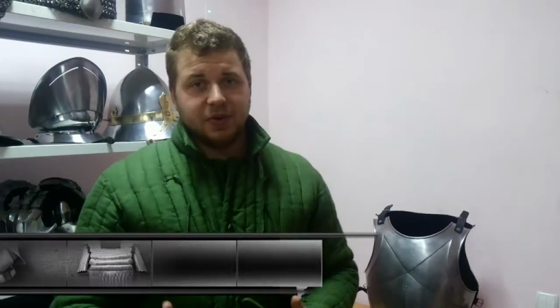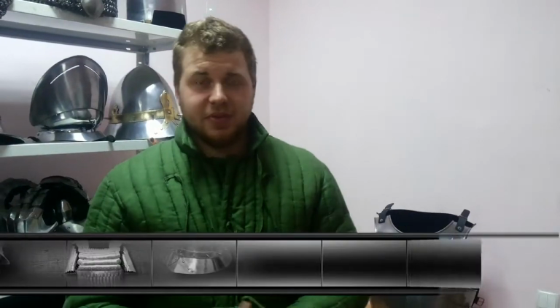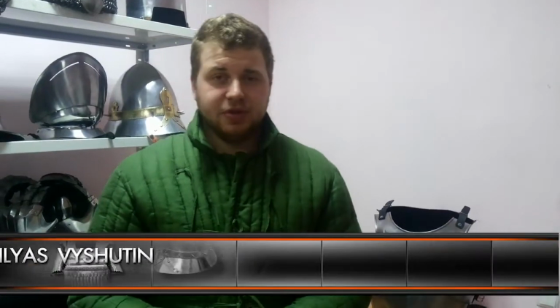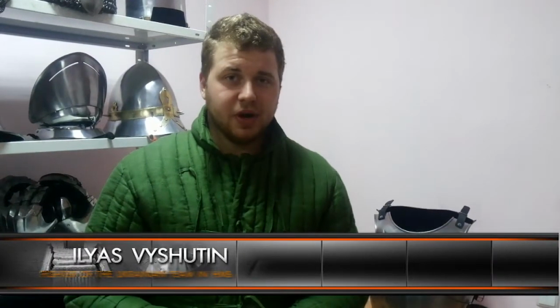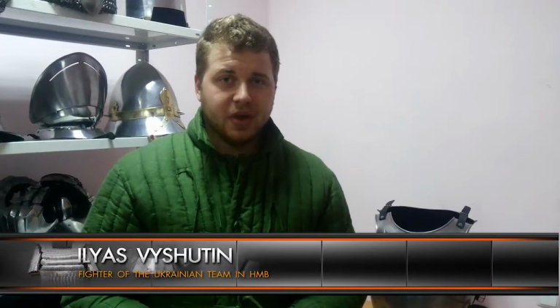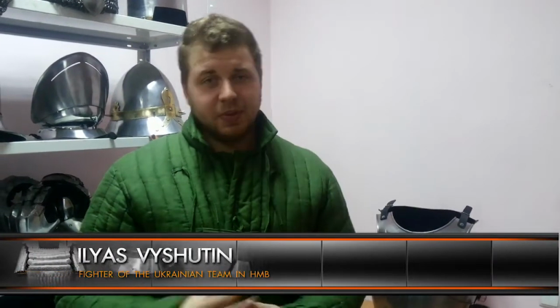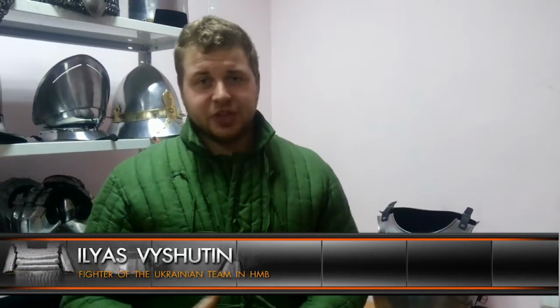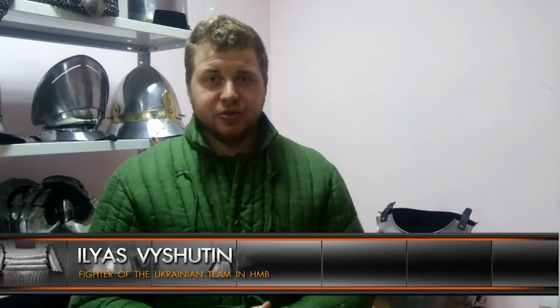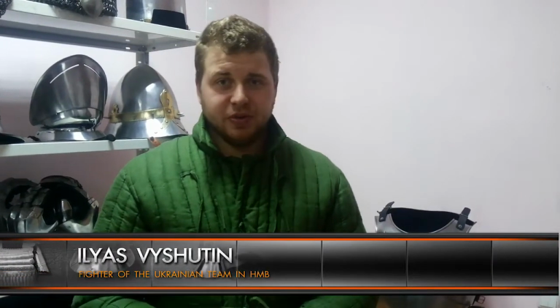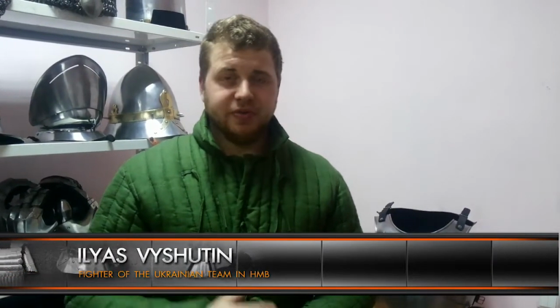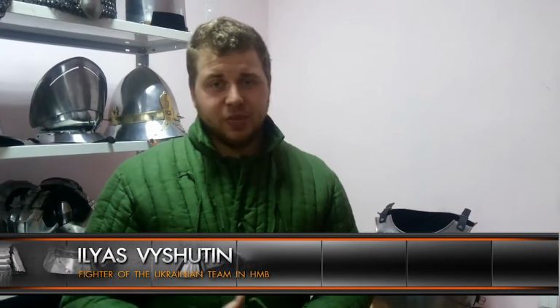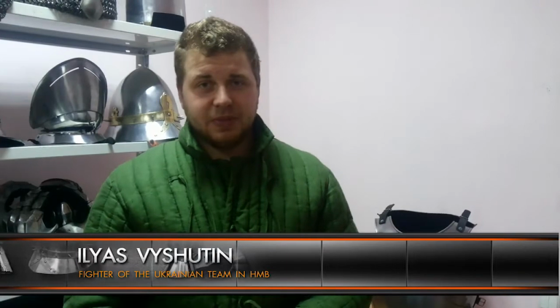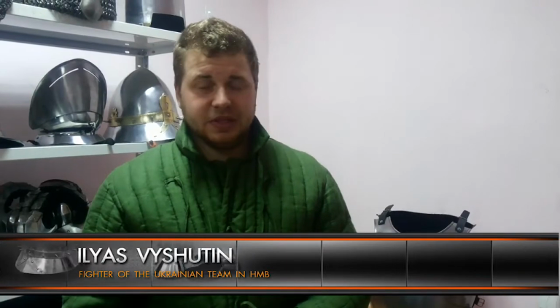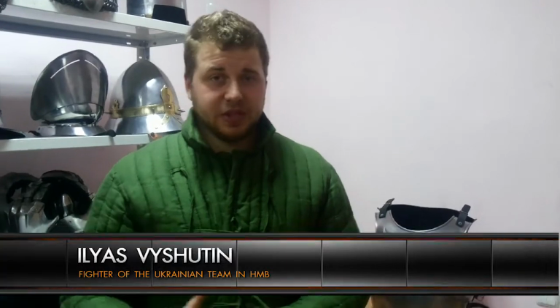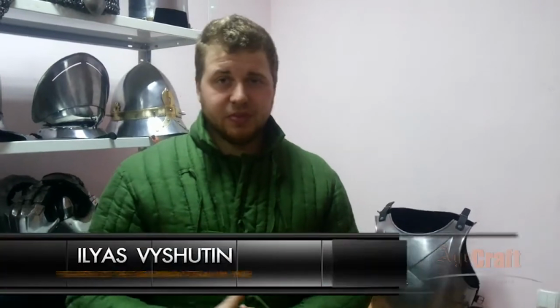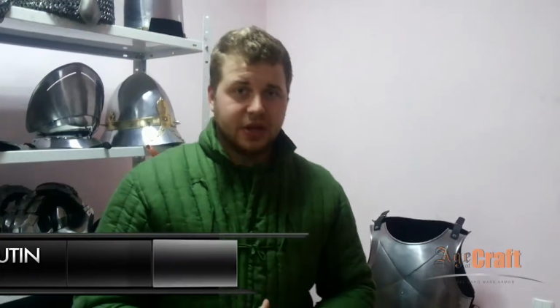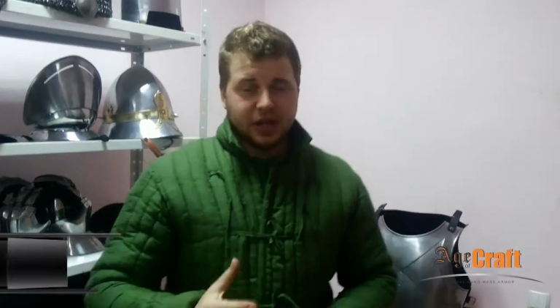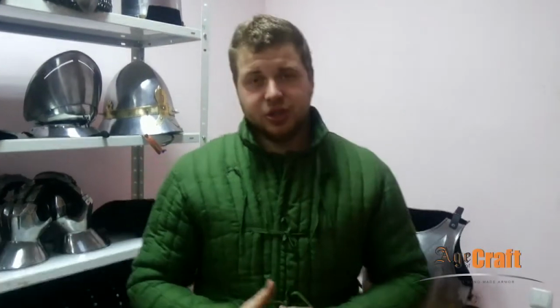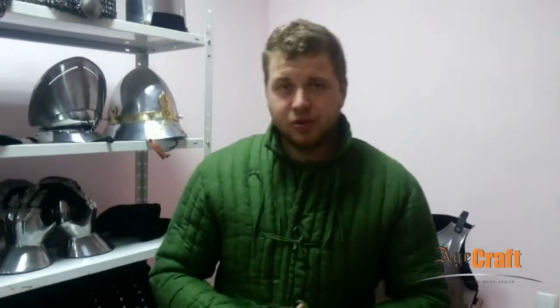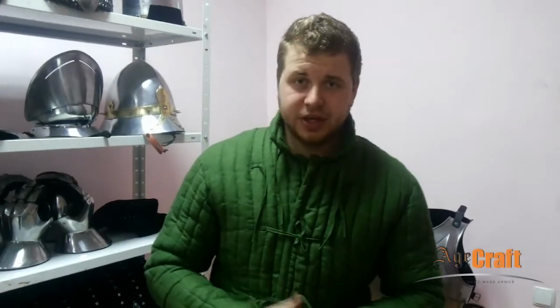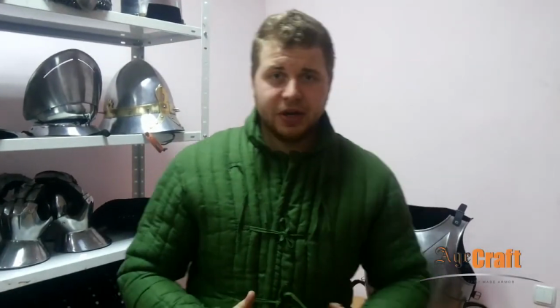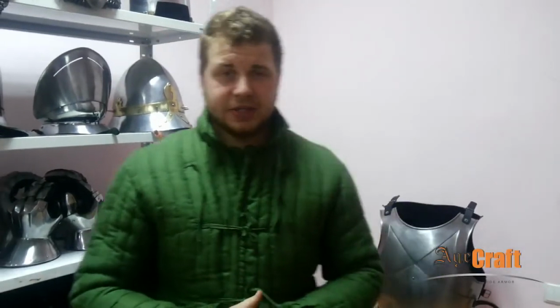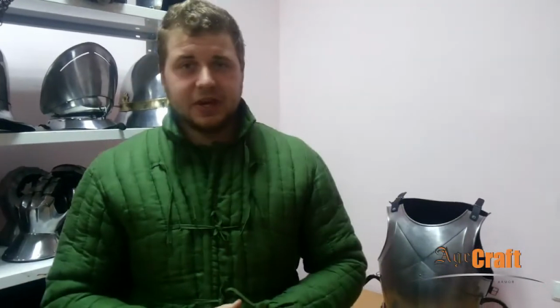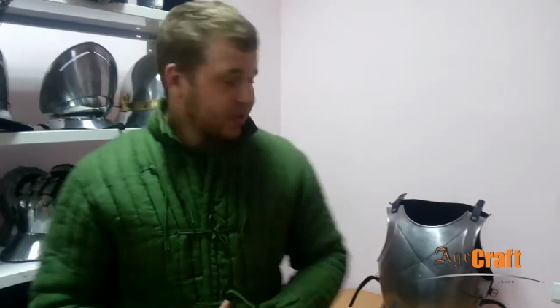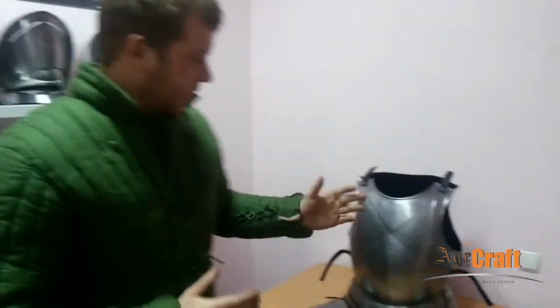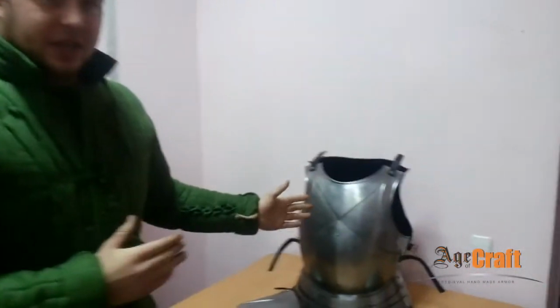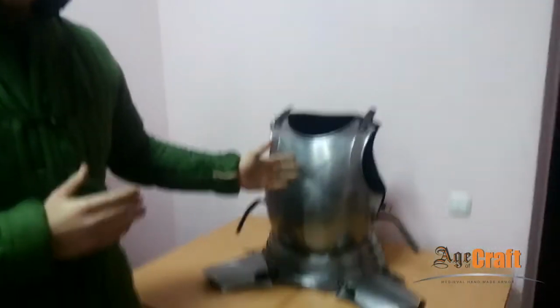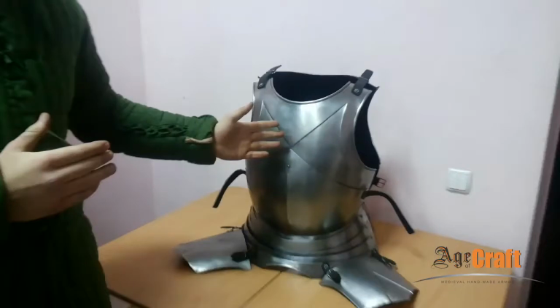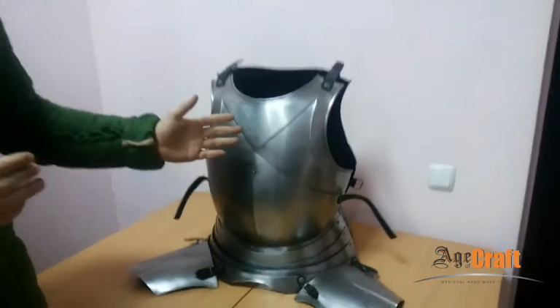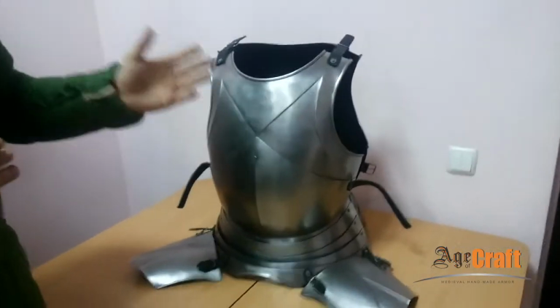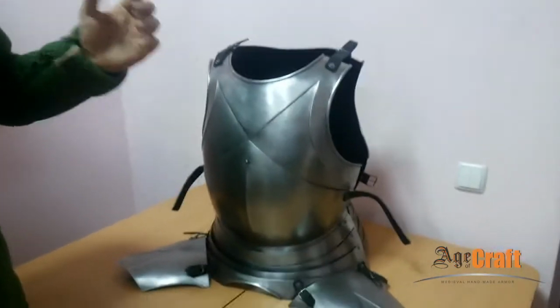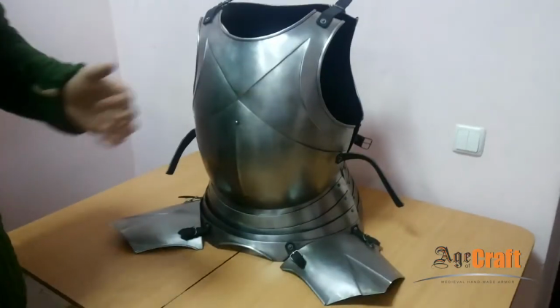Hi everyone, my name is Ilyuha. We continue our series of video materials dedicated to armor. Today we will talk about plate armor using an interim cuirass as an example.